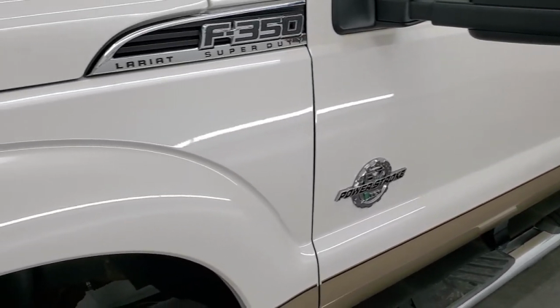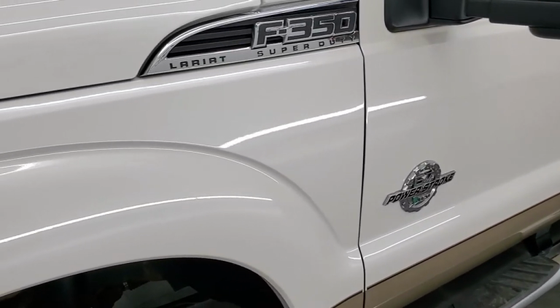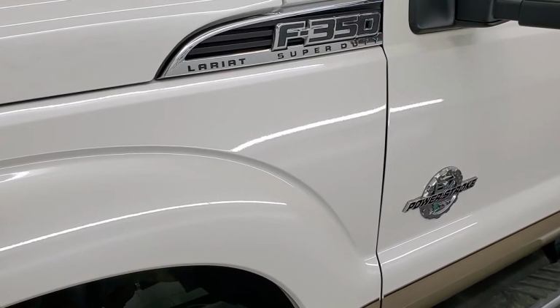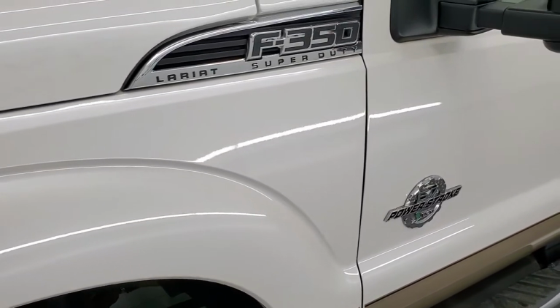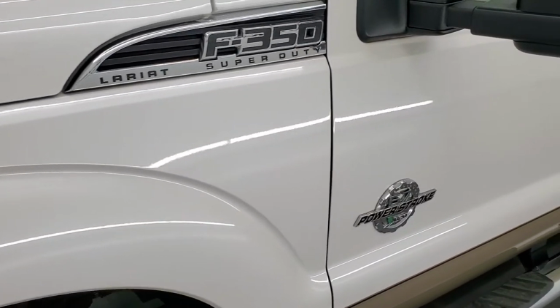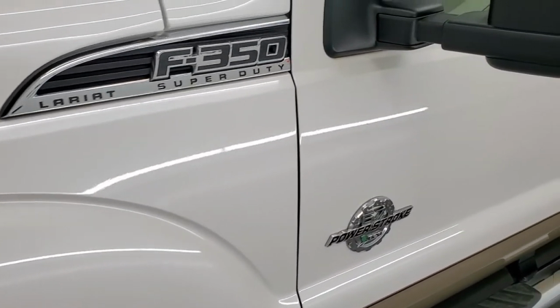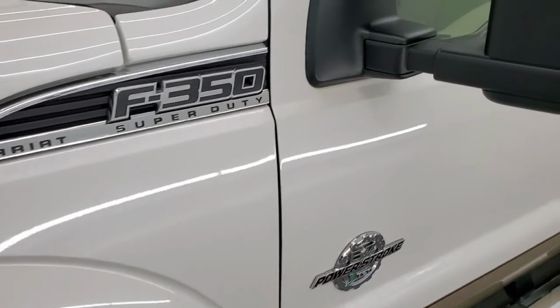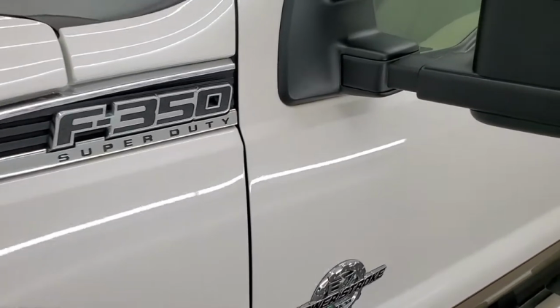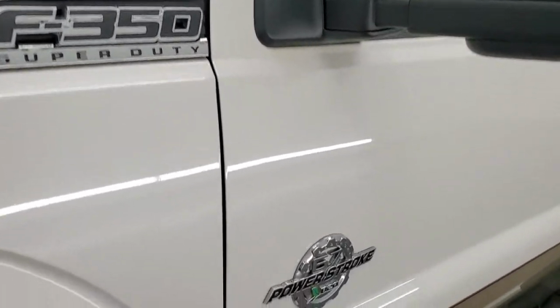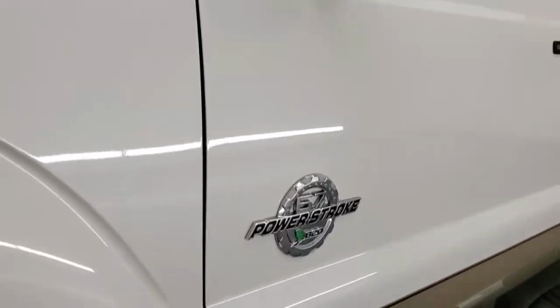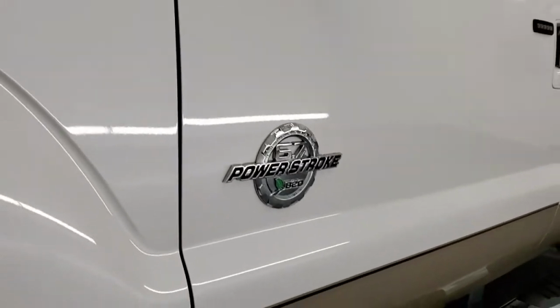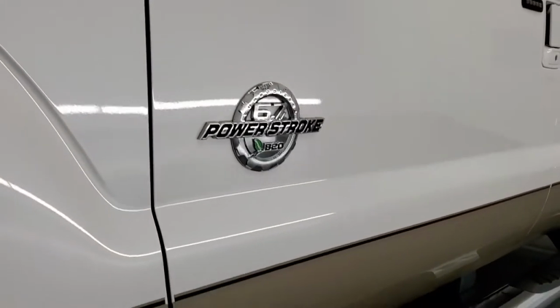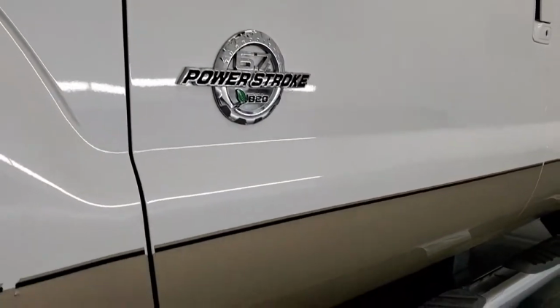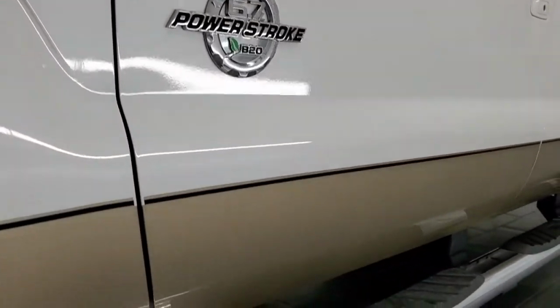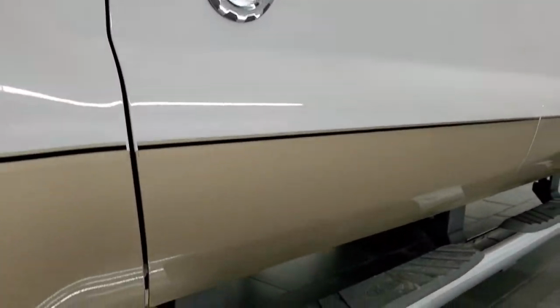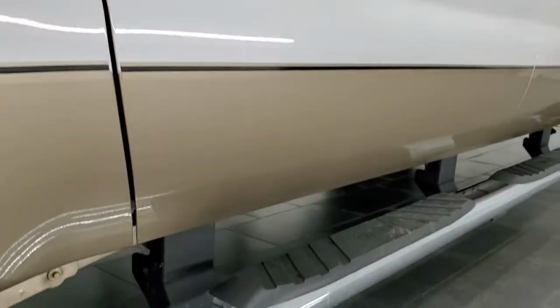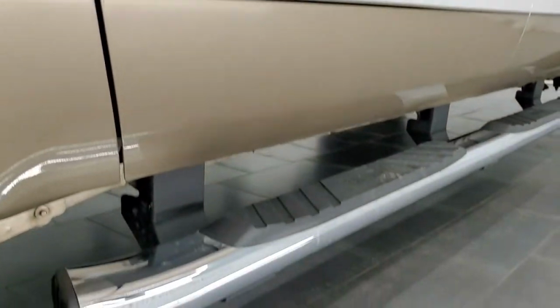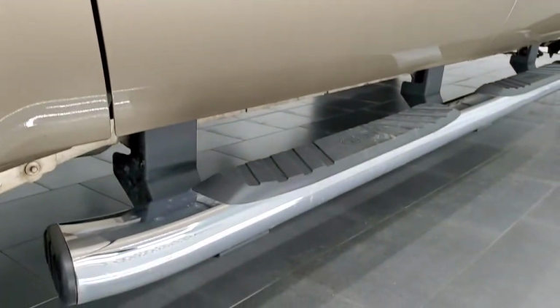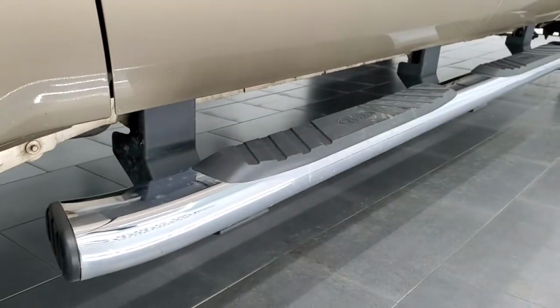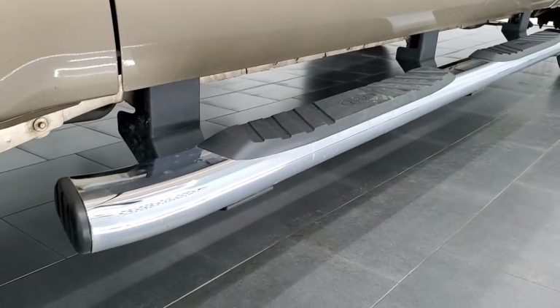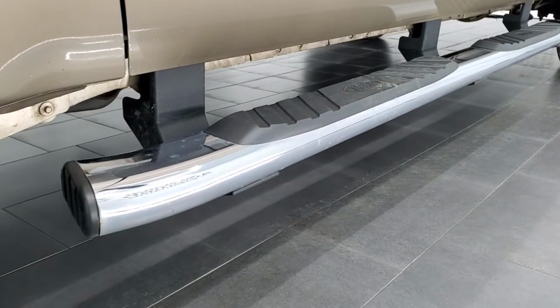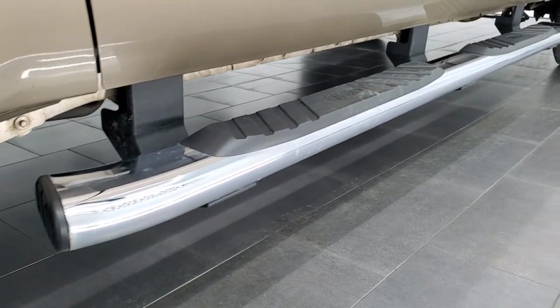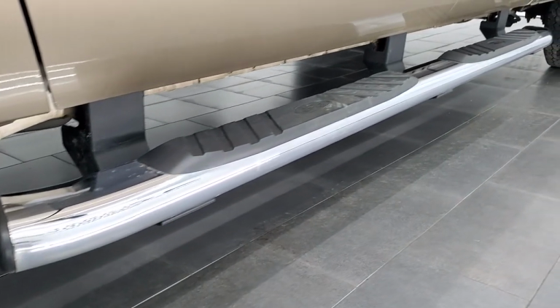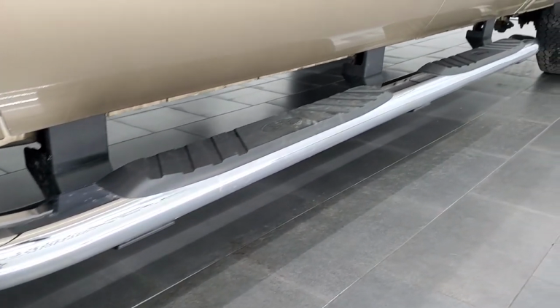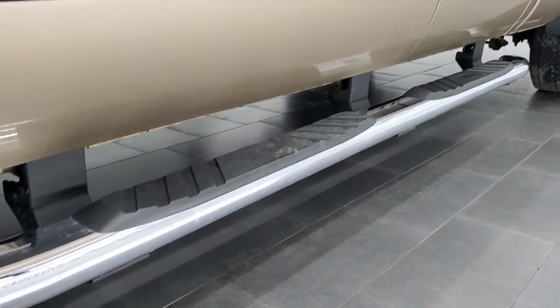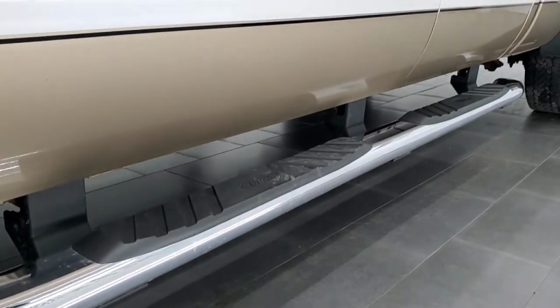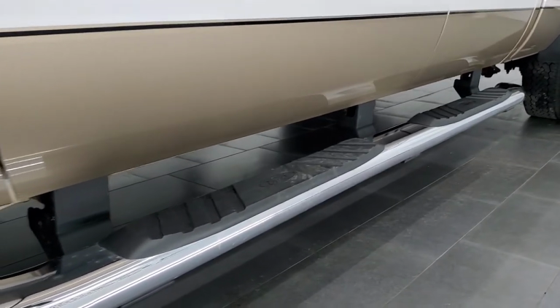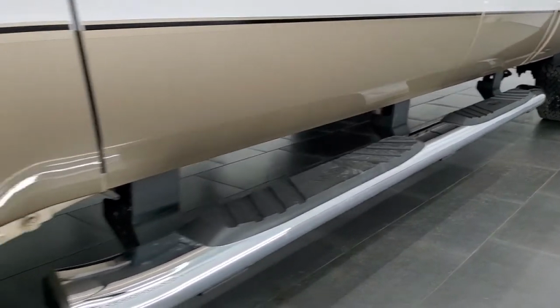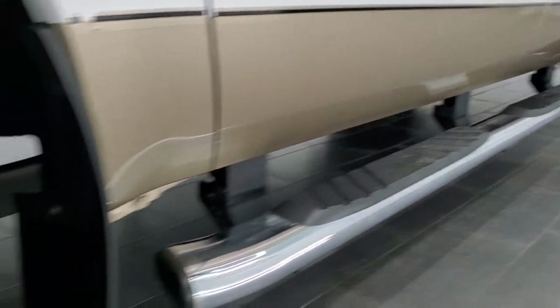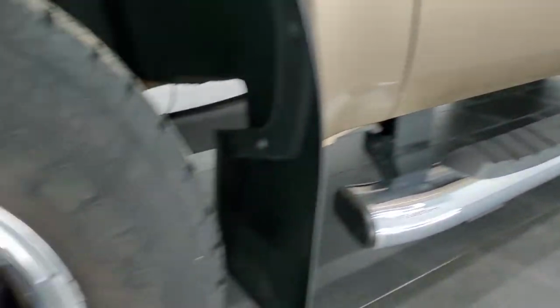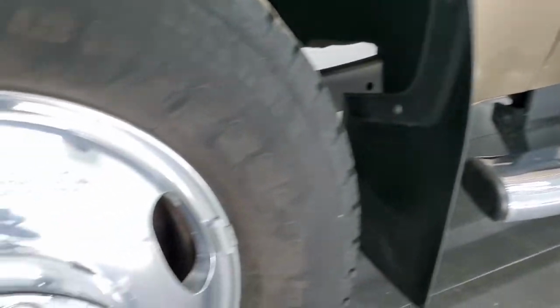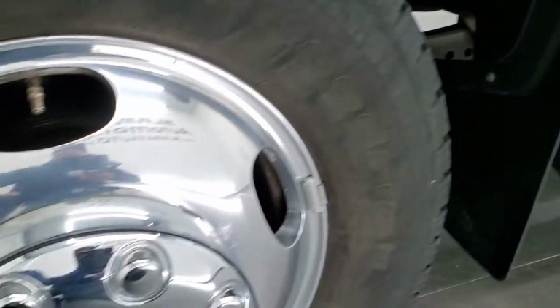And if you like the video and how we do things here at Summit Auto, in the upper right-hand part of the screen is a subscribe button to our YouTube channel. Click that, and then click the bell notifications, and you'll get updates on the videos we do each and every day here at Summit Automotive.